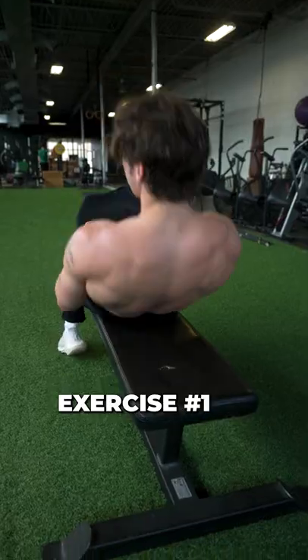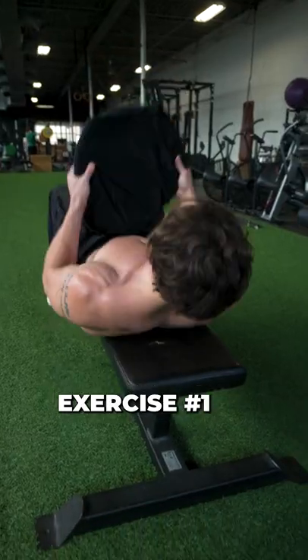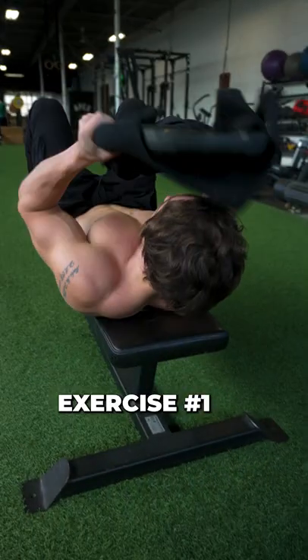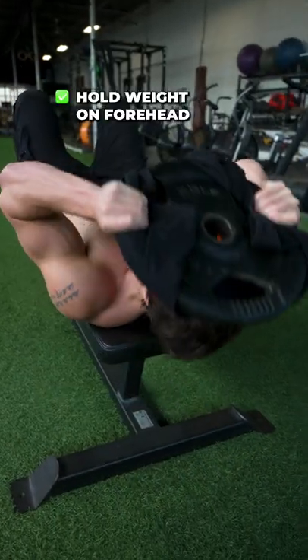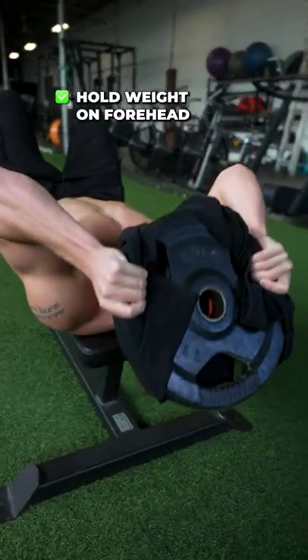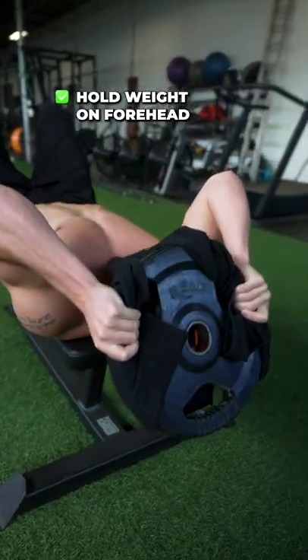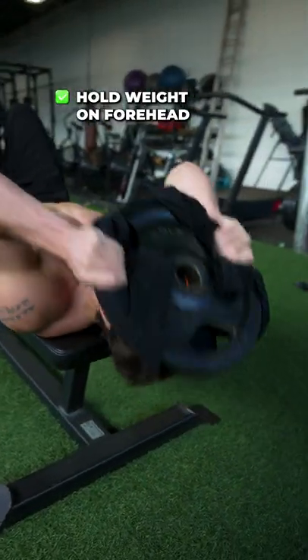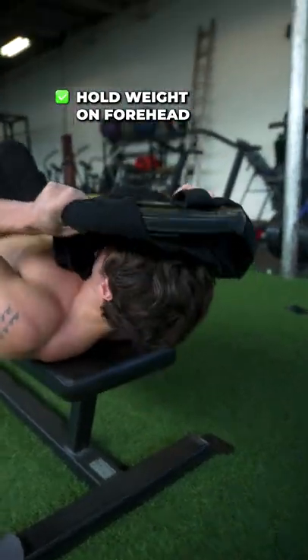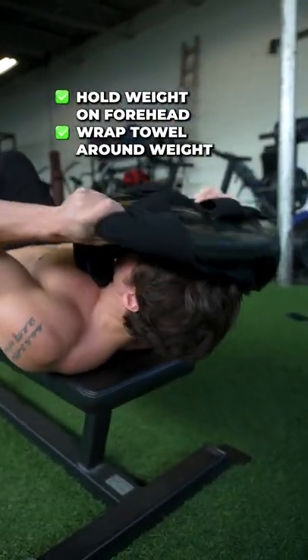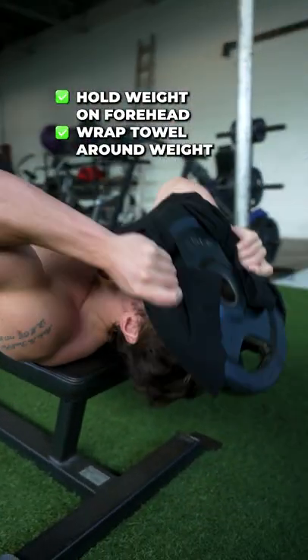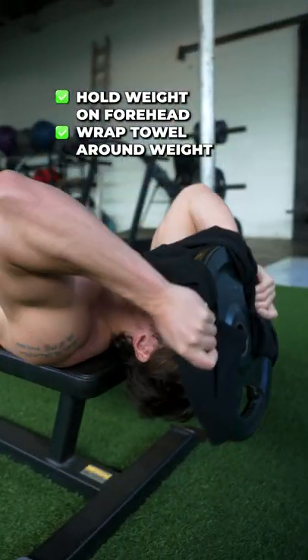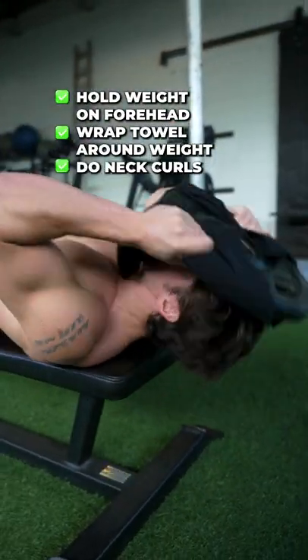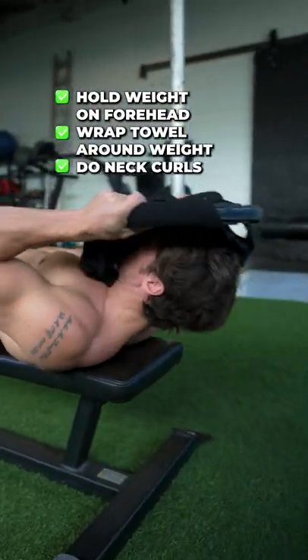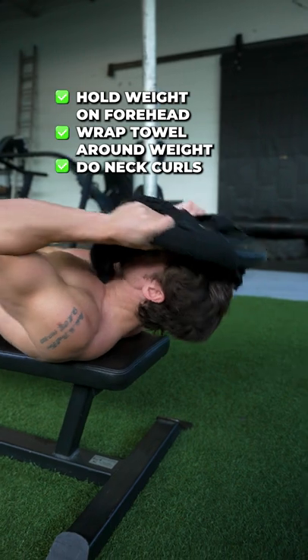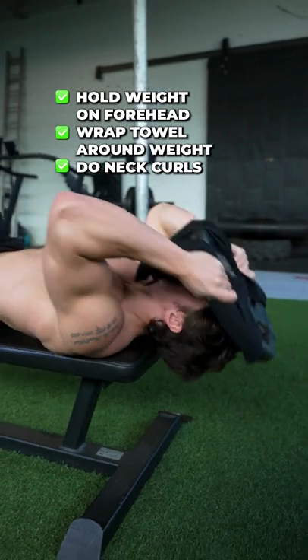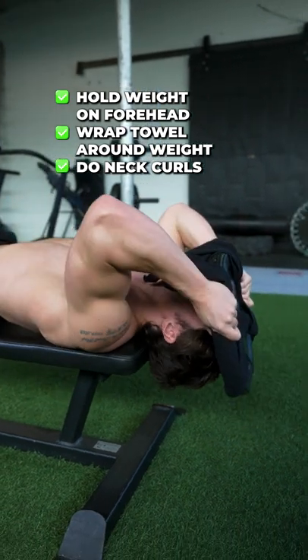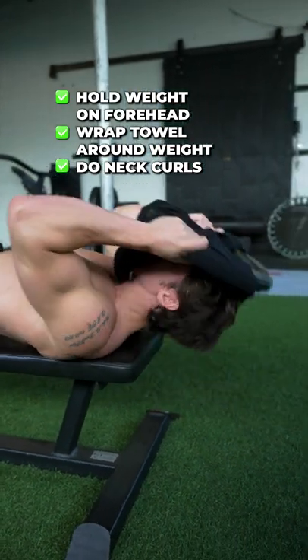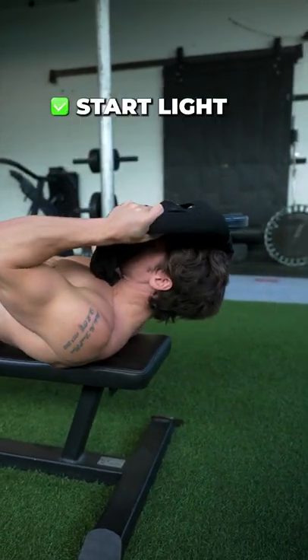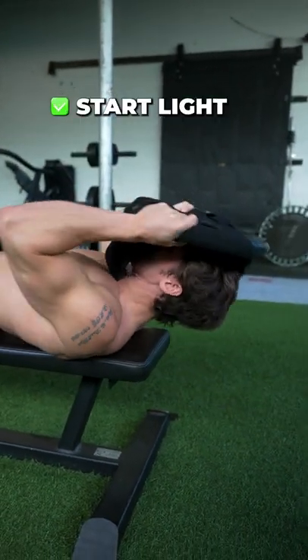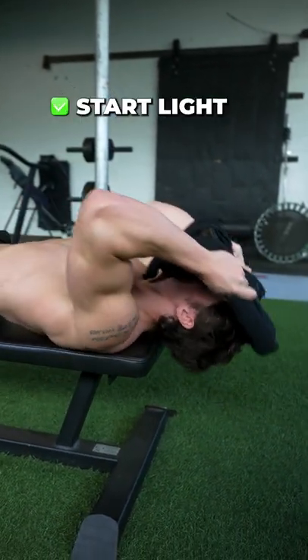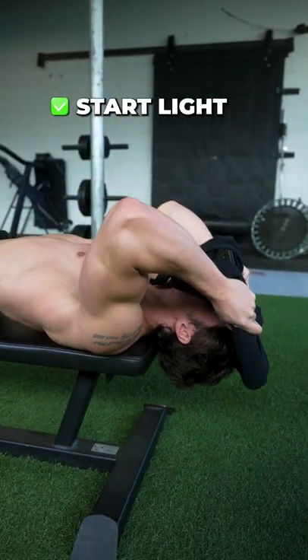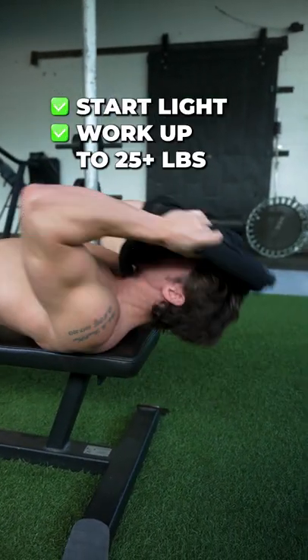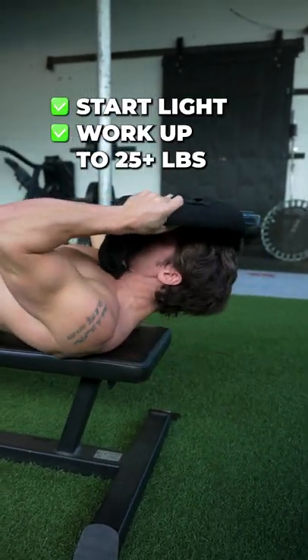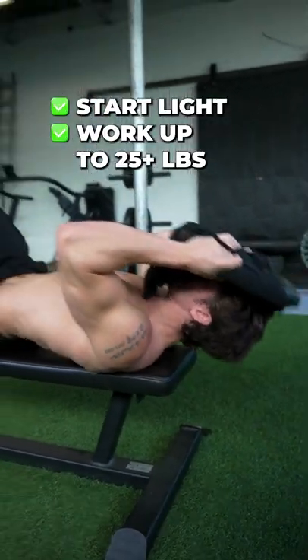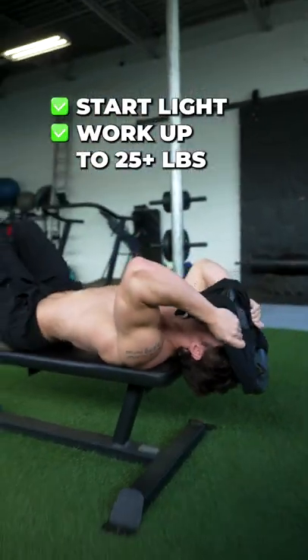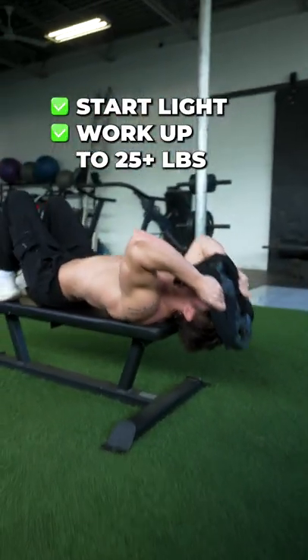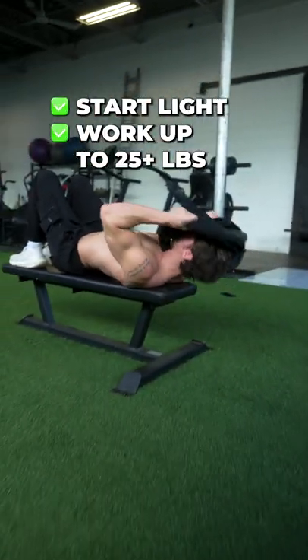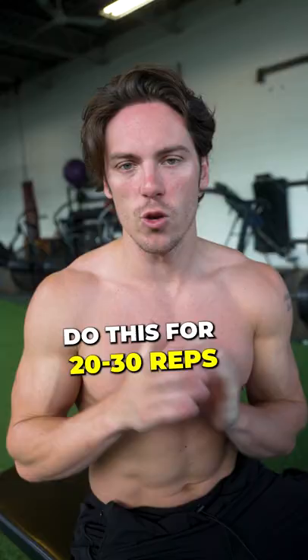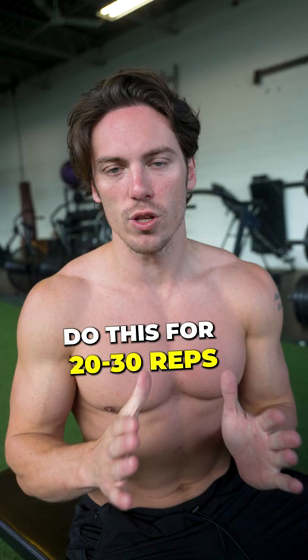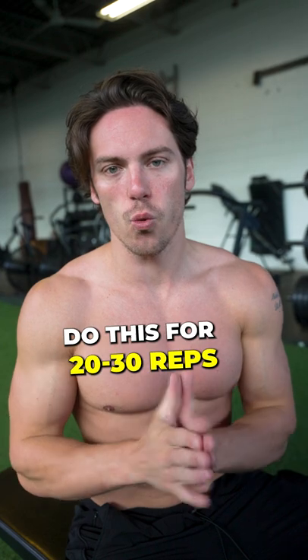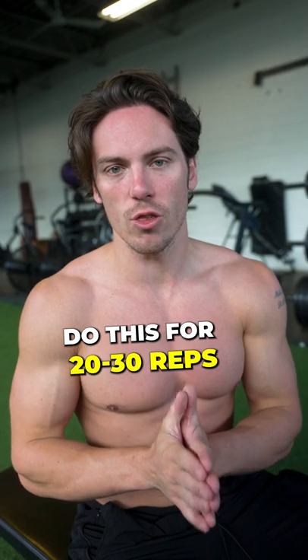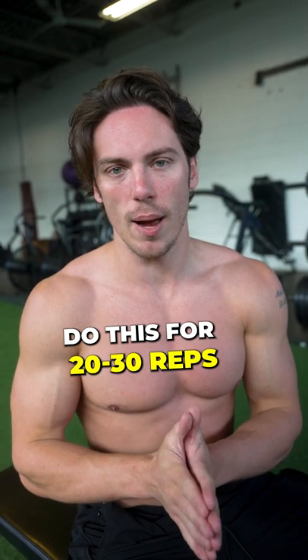The first exercise: you're going to hold the weight on your forehead — you can wrap a towel around it — and you're going to be doing some neck curls. I recommend starting light and then working up to 25 plus pounds. You want to do this for 20 to 30 reps.